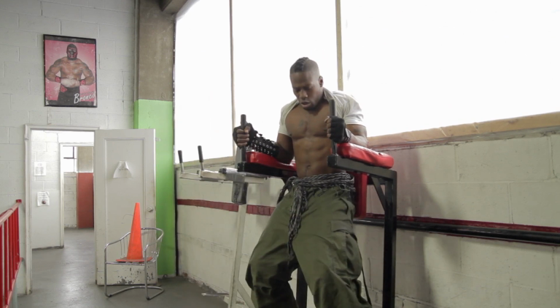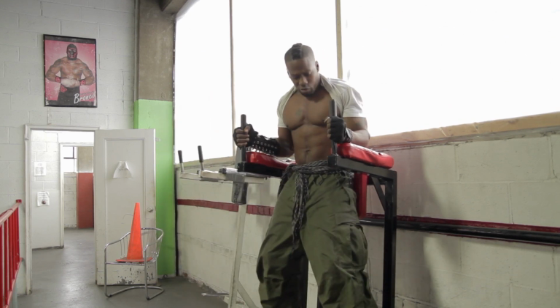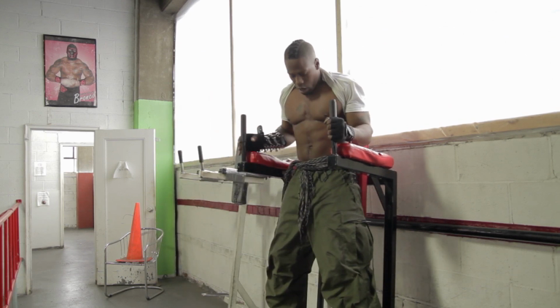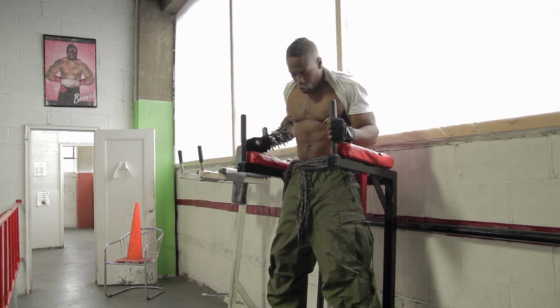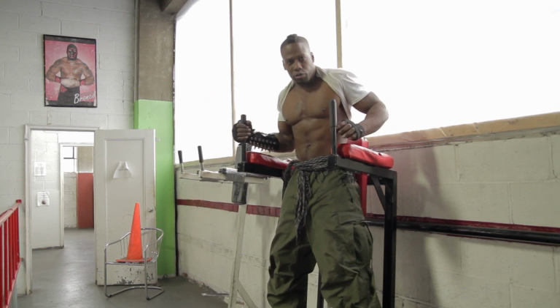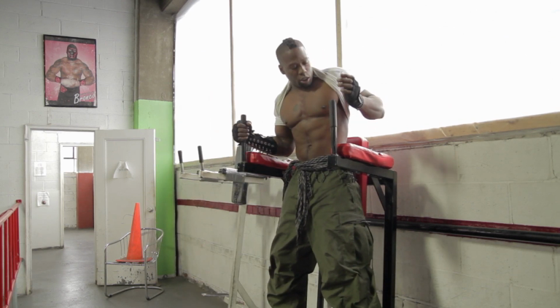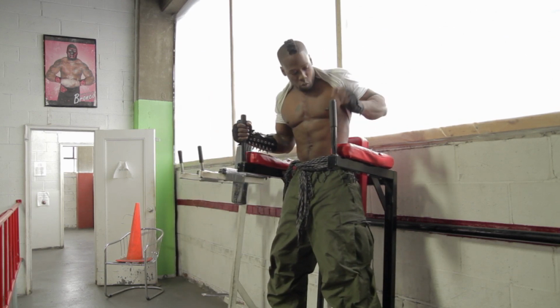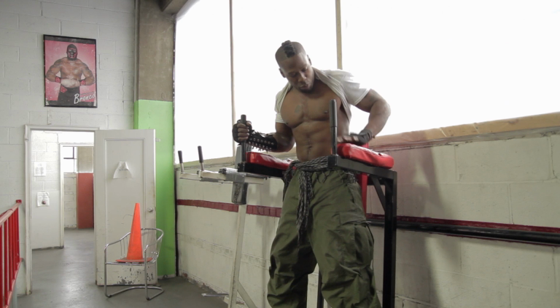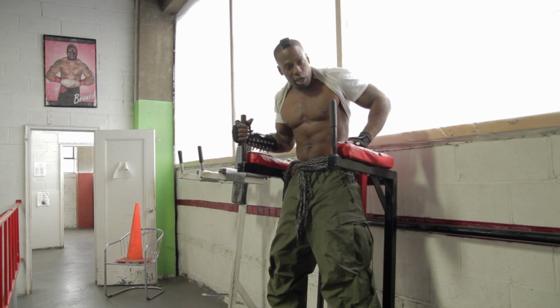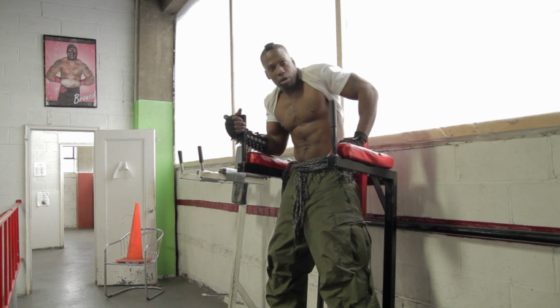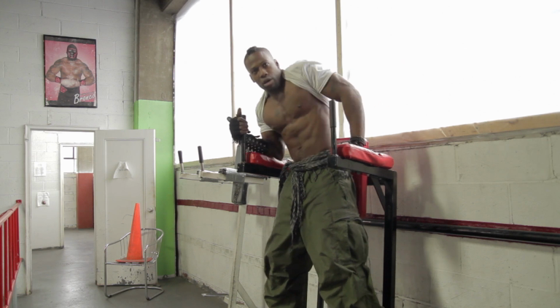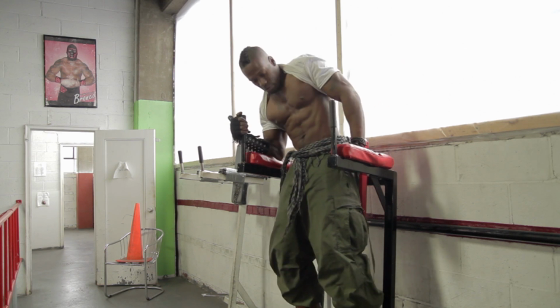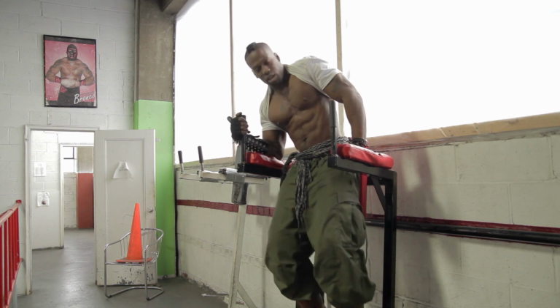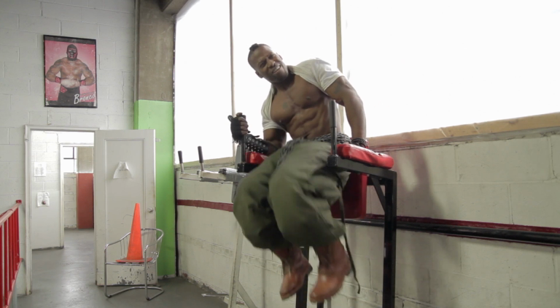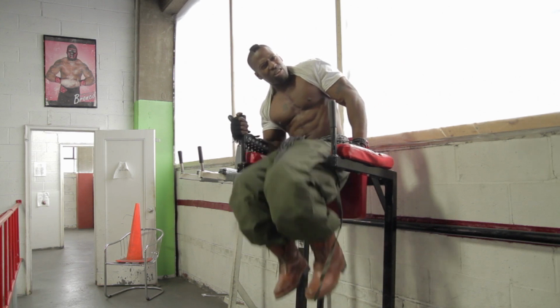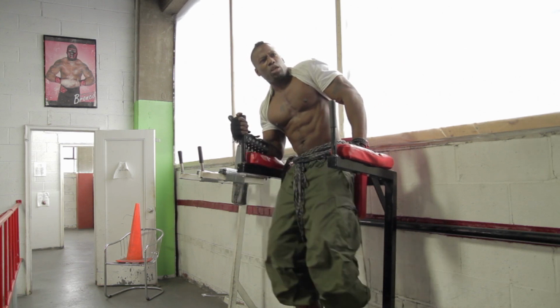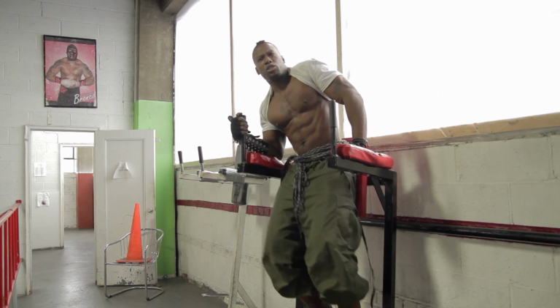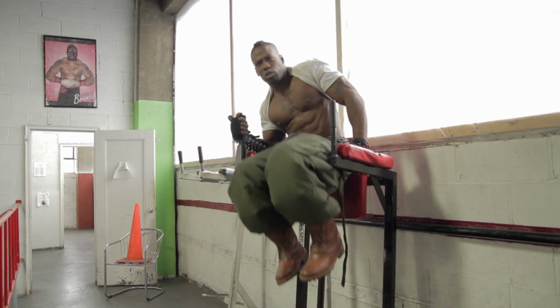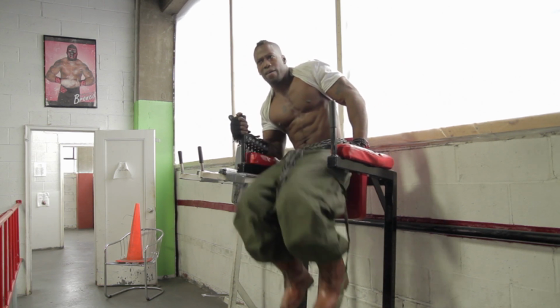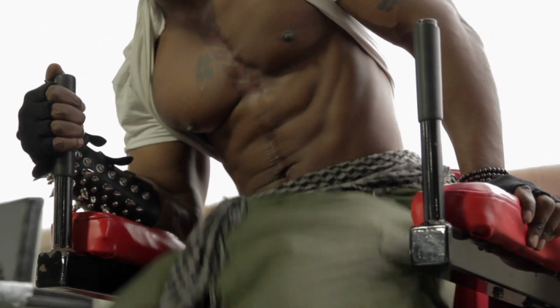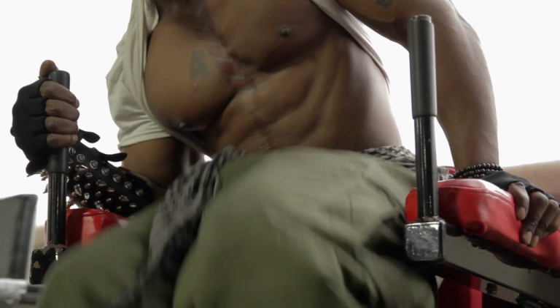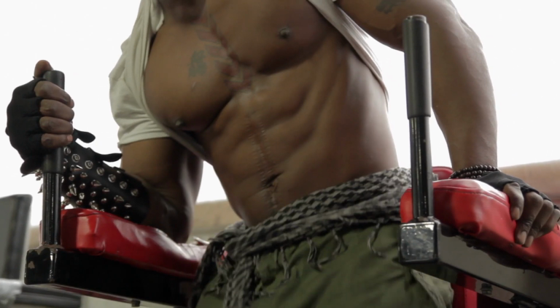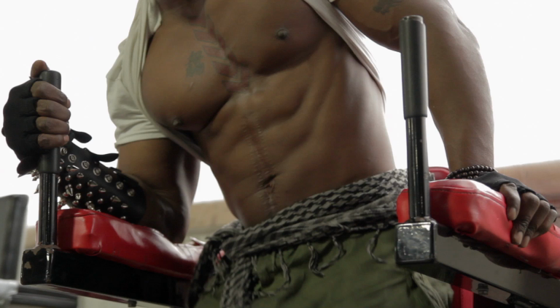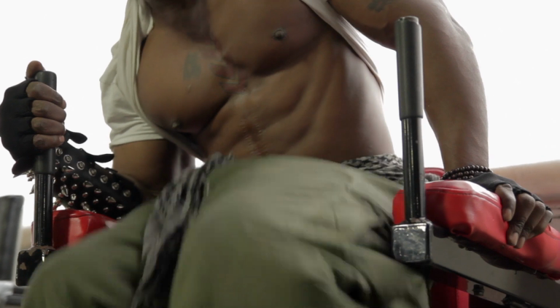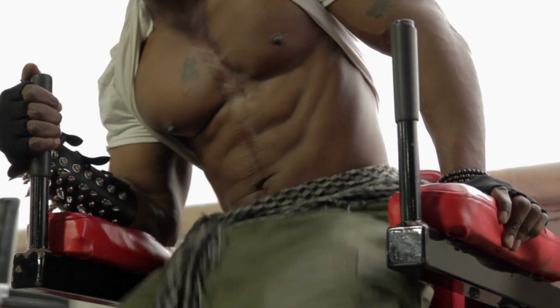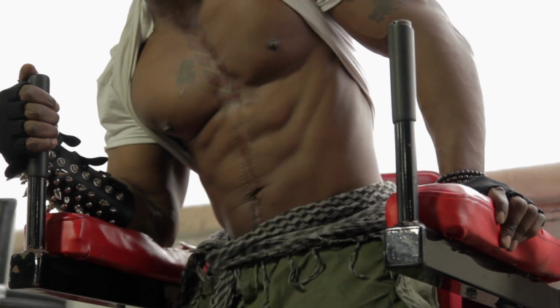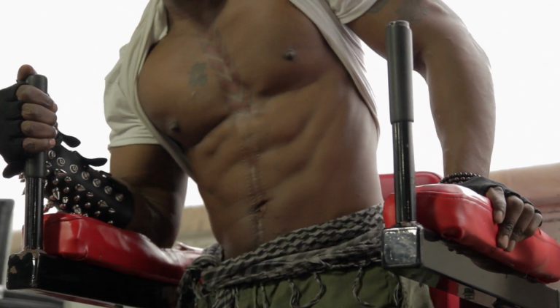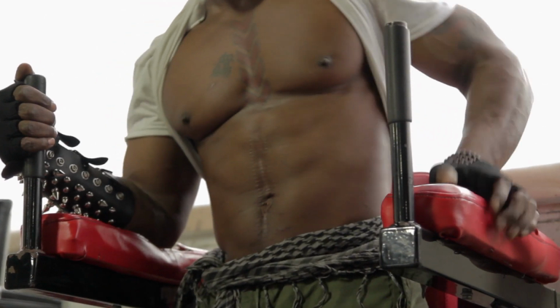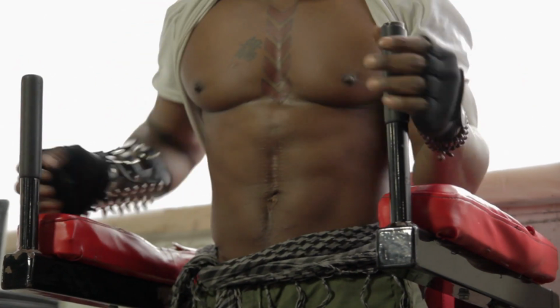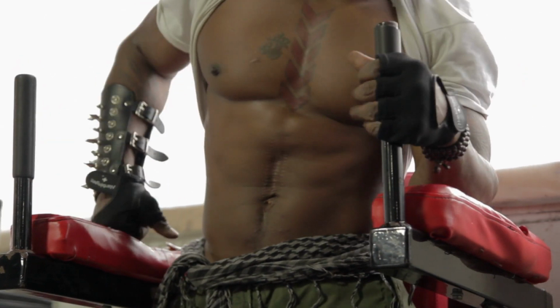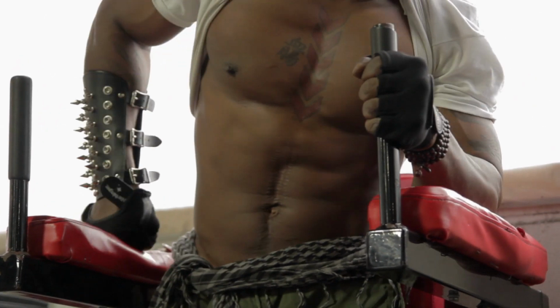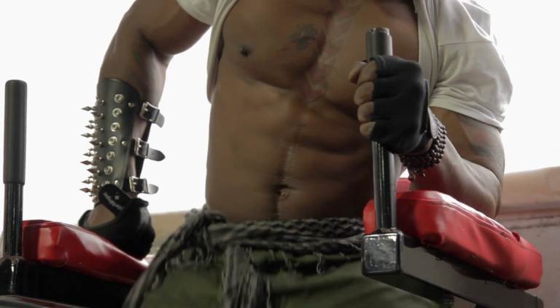The trick is when you offset yourself. Once I put this hand up here and leave this hand here, you get more definition on one side. It'll work one side a little more than the other. Then you basically simply just switch.